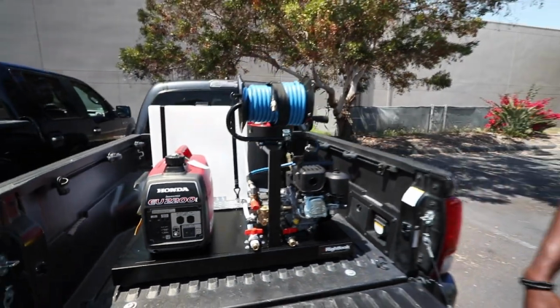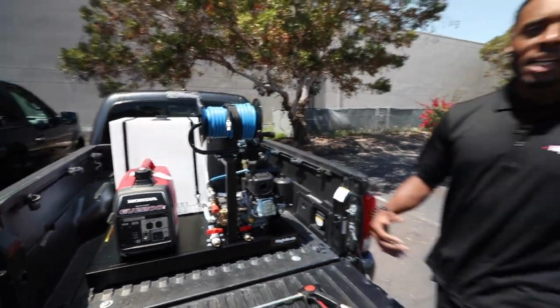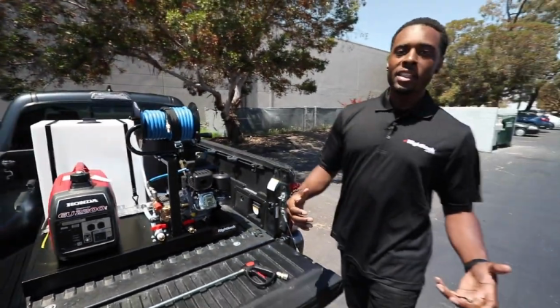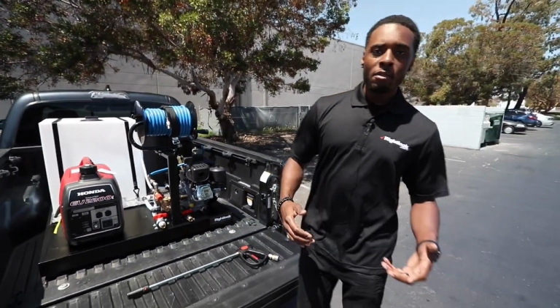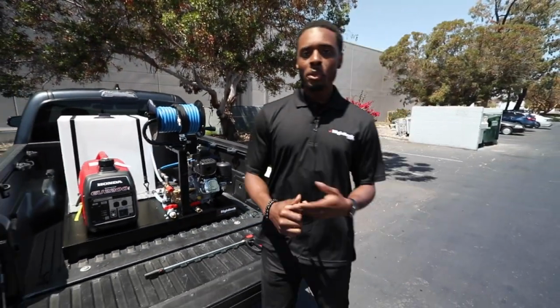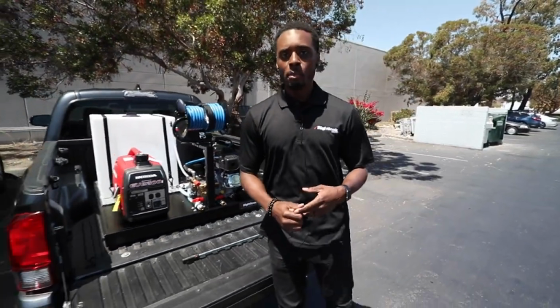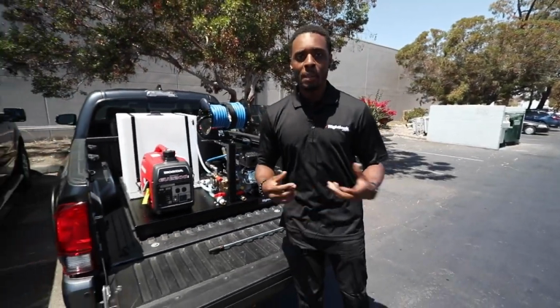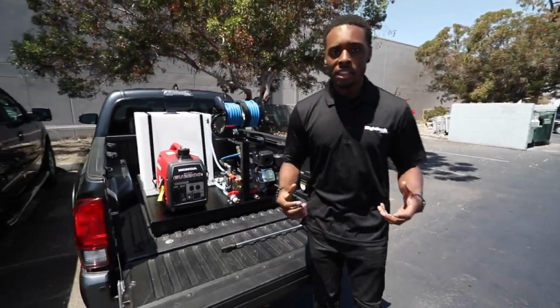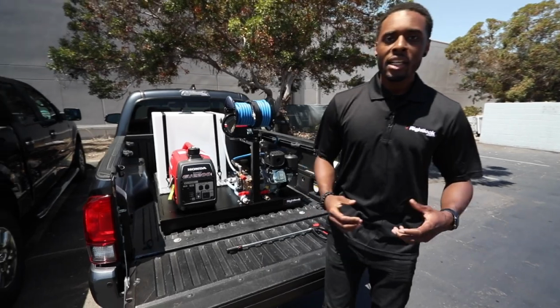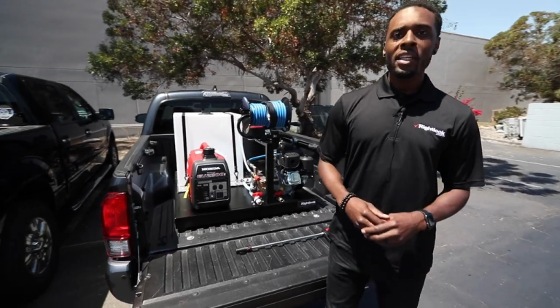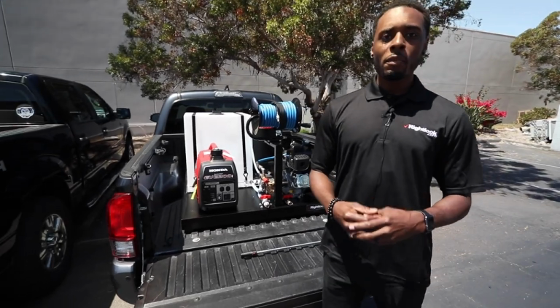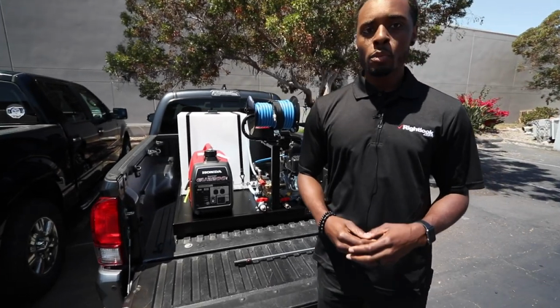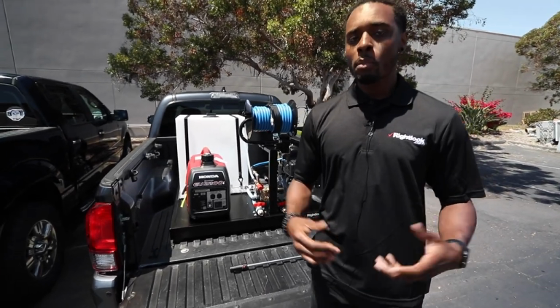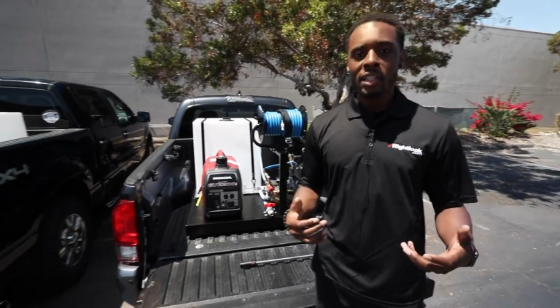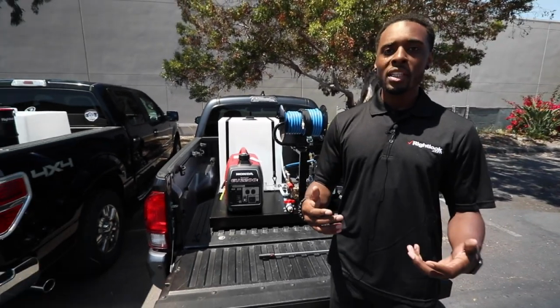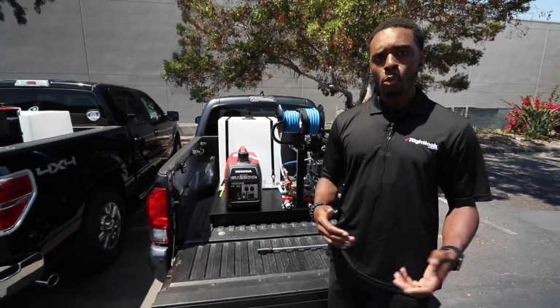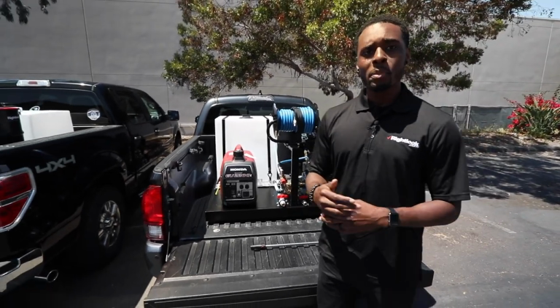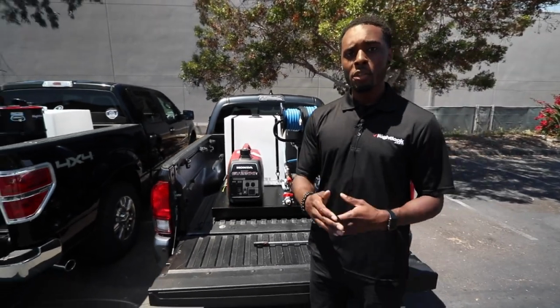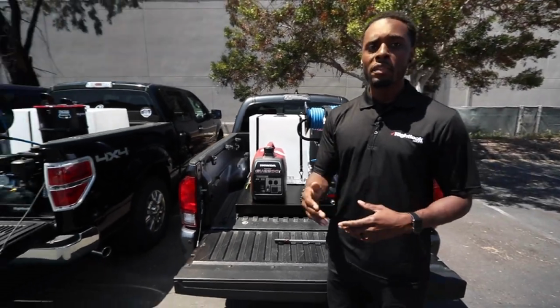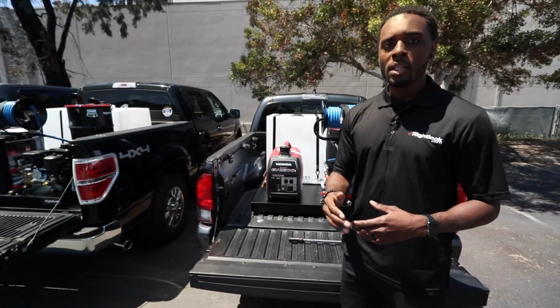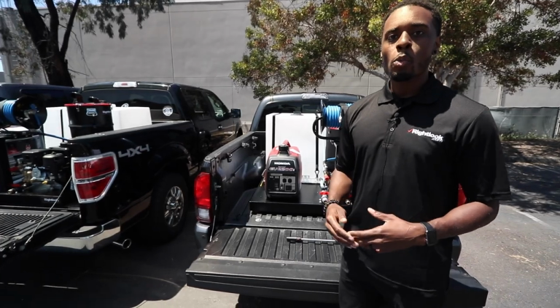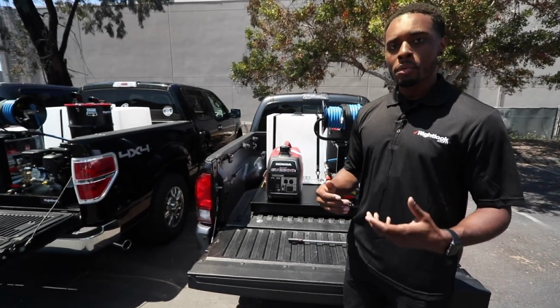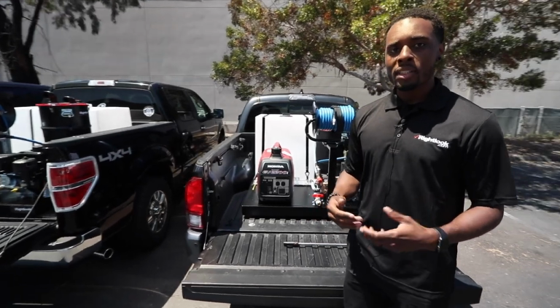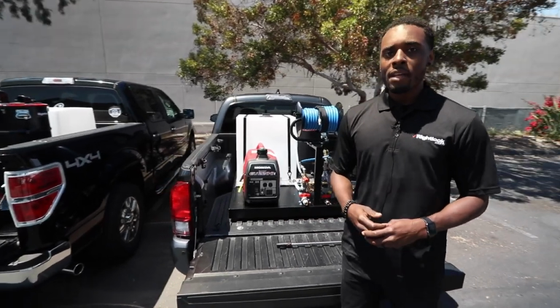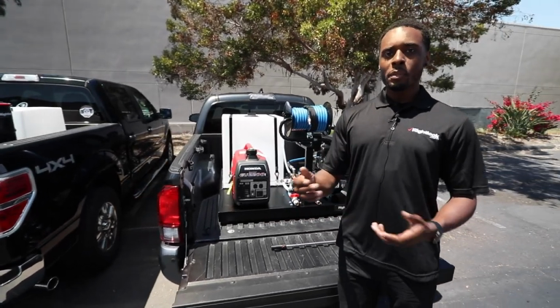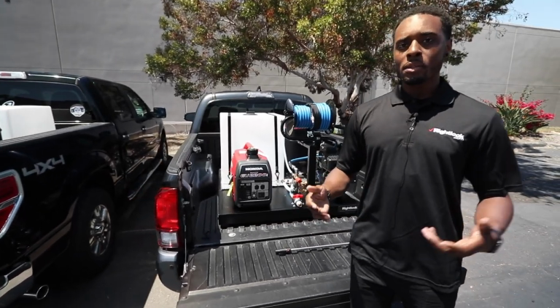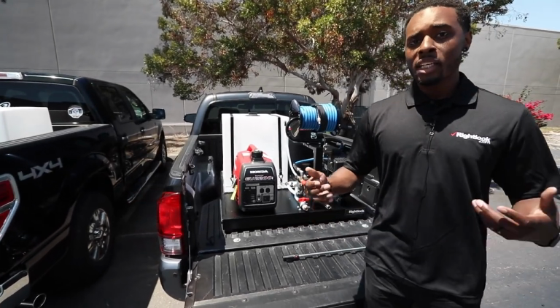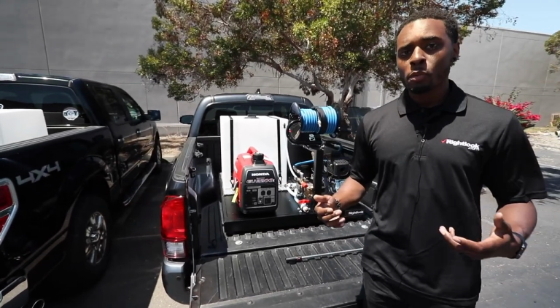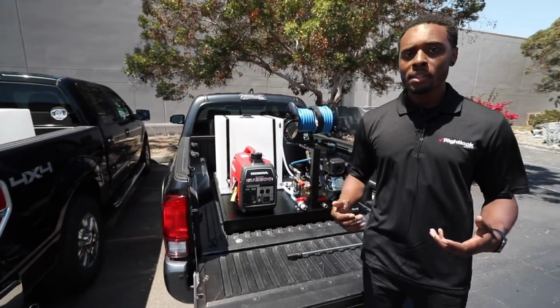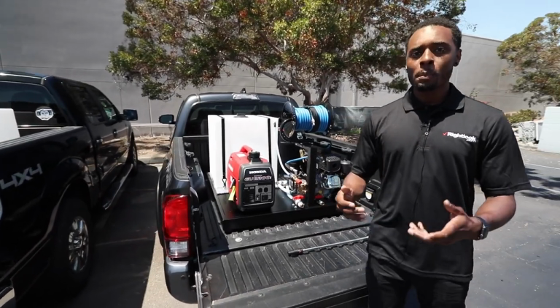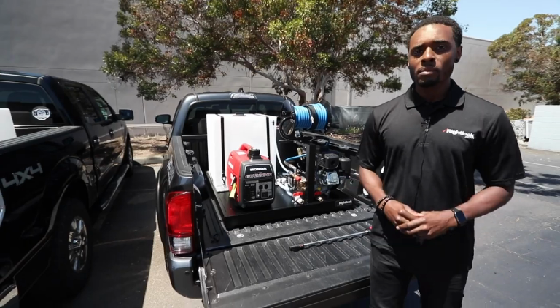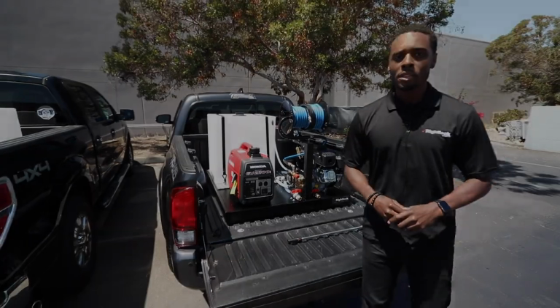As you can see, we have multiple units and multiple applications. If you need any help from us, we're definitely more than willing to help you figure out what works best for you and your vehicle, and we'll walk you through that process. Feel free to reach out to any one of our reps and we'll help you out. Talk to you soon.